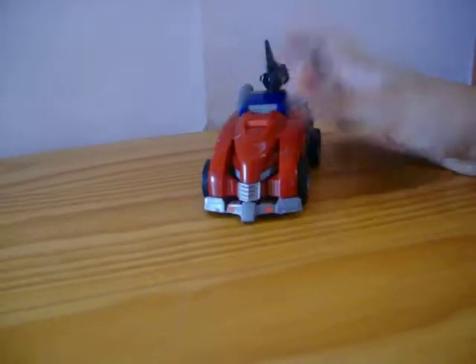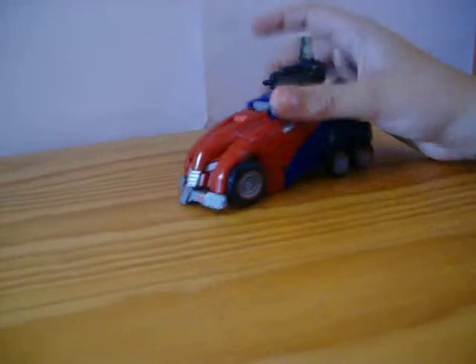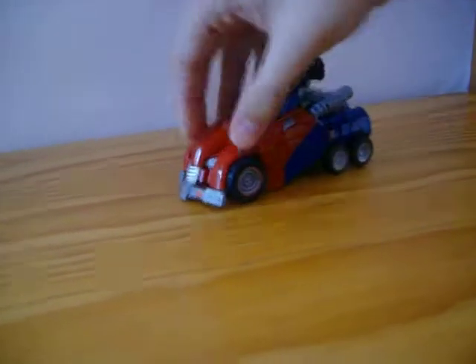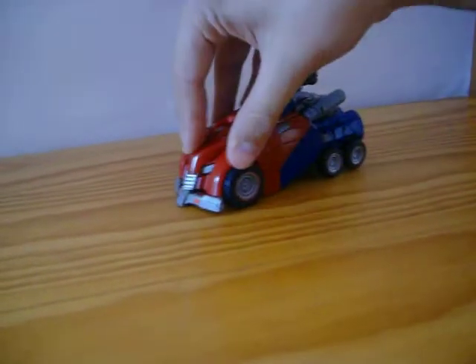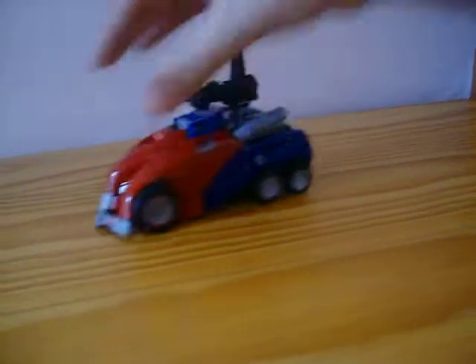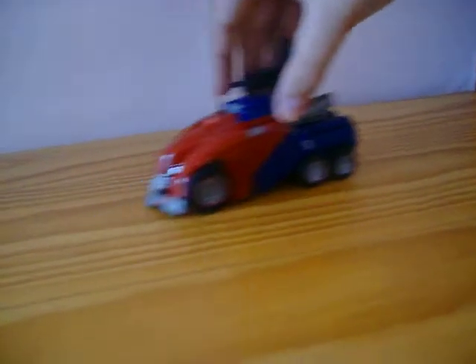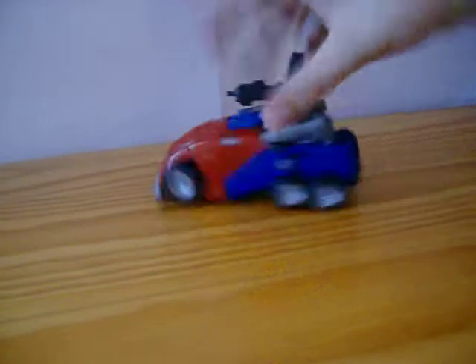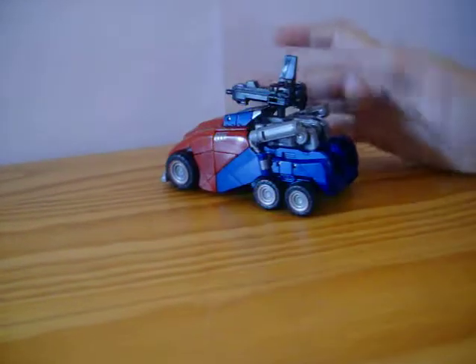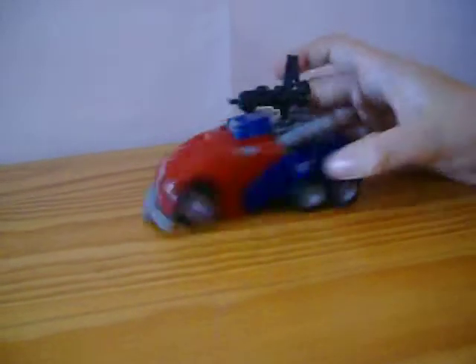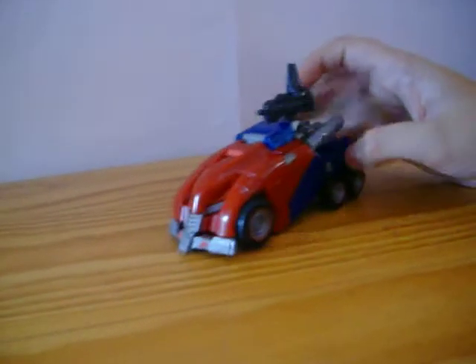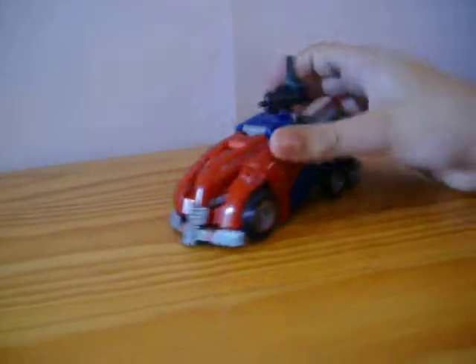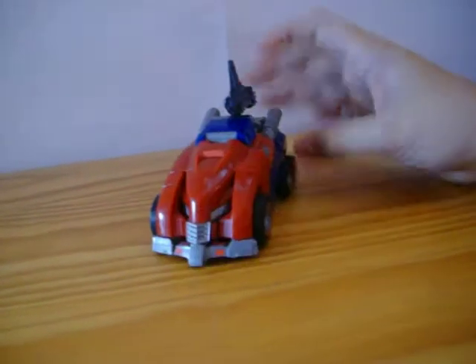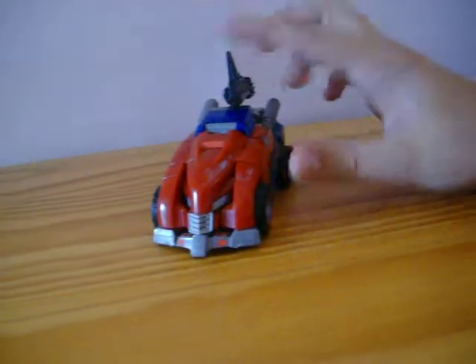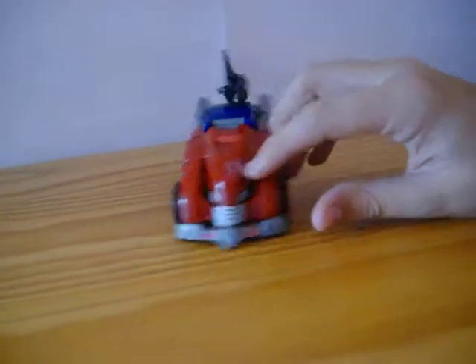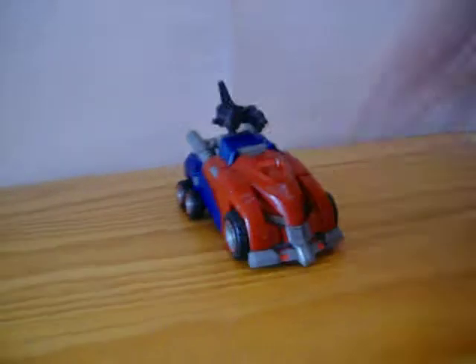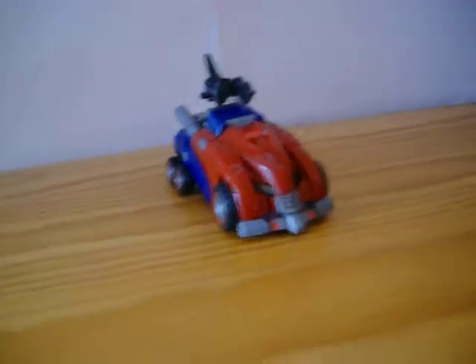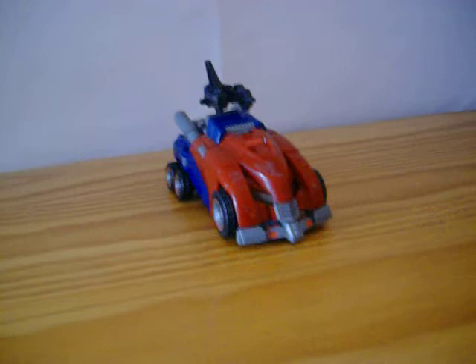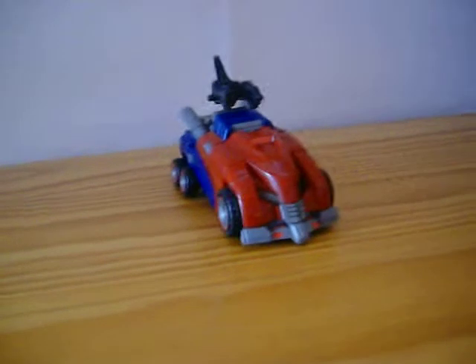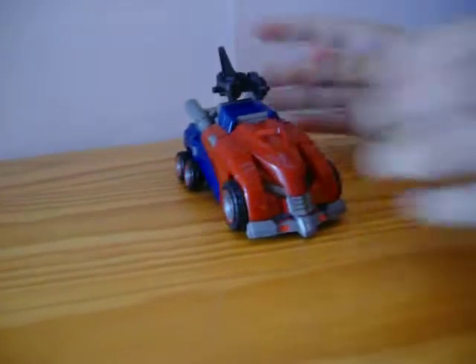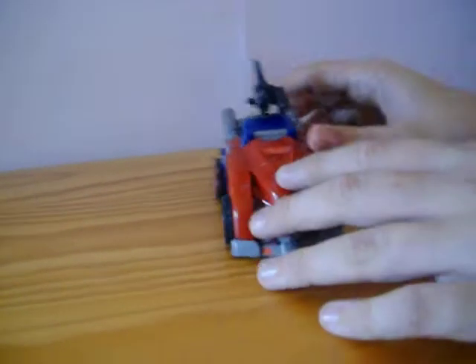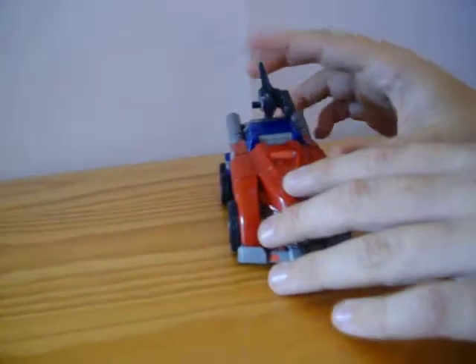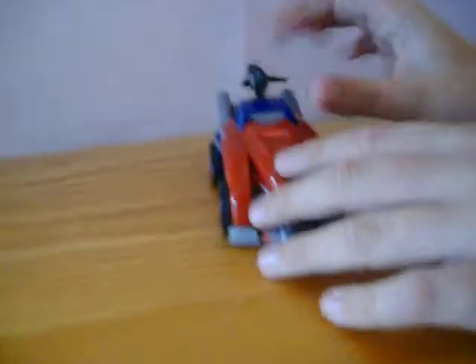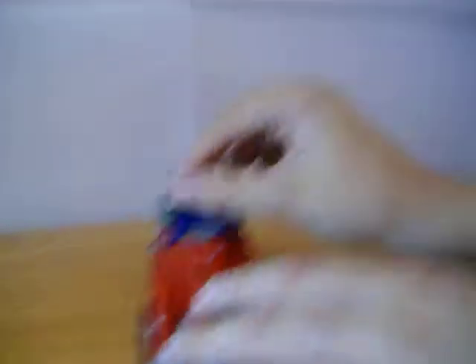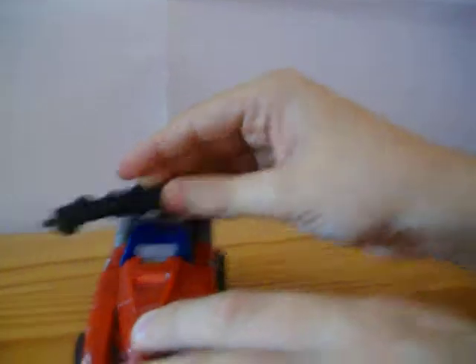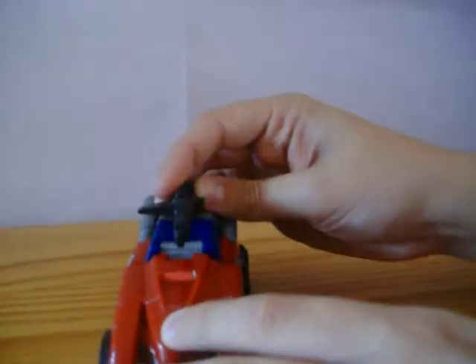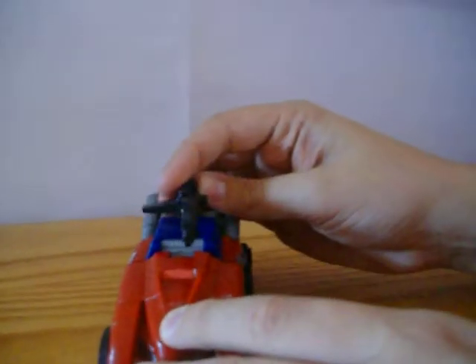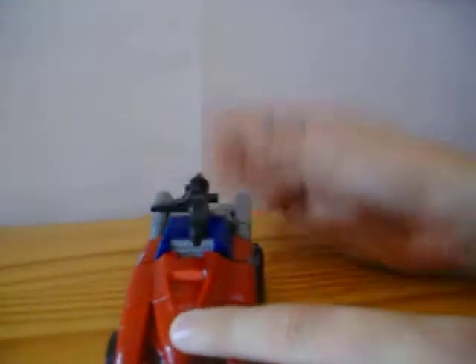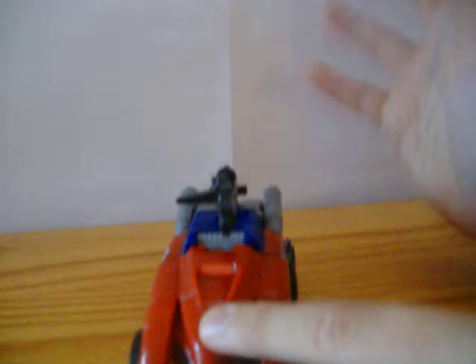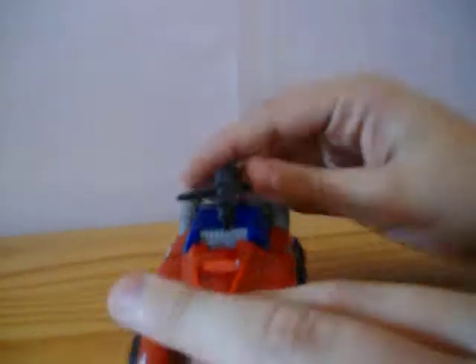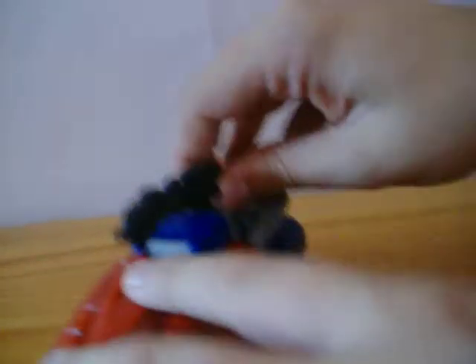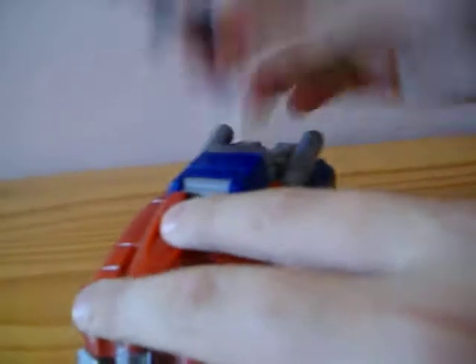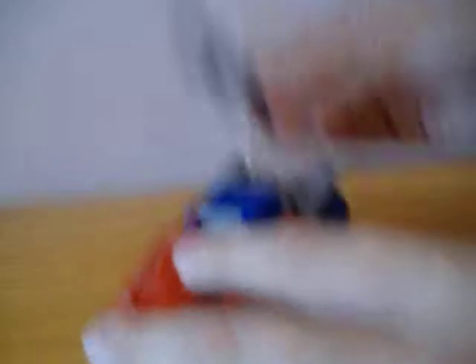Now this is a very, very nice figure. He's got his gun accessory that he comes with. You can have it like this, or you can have it like that, whichever way.